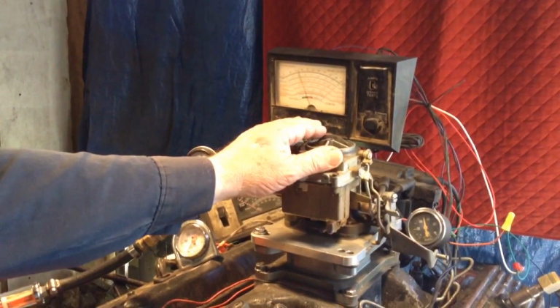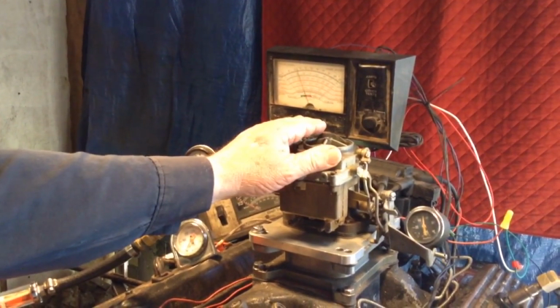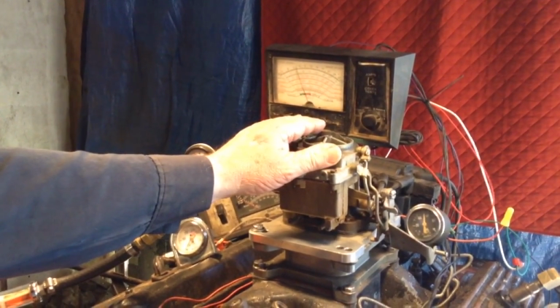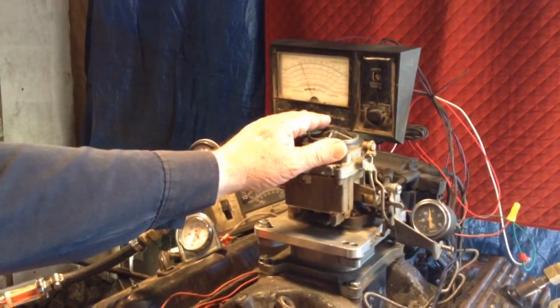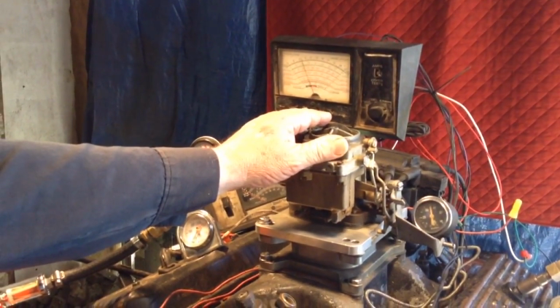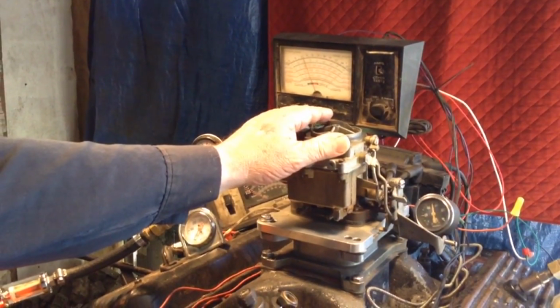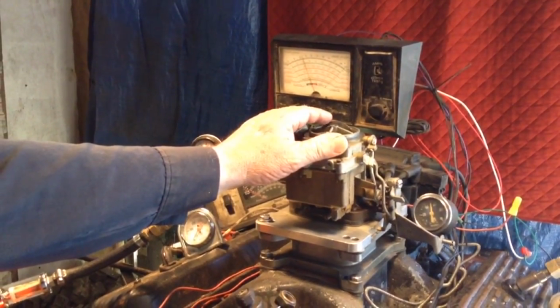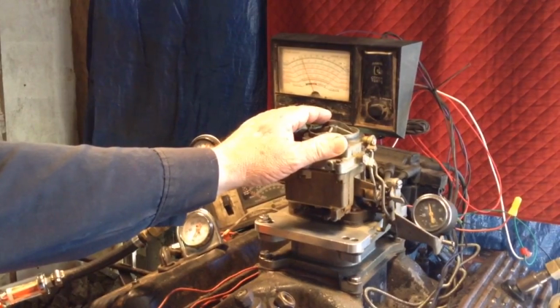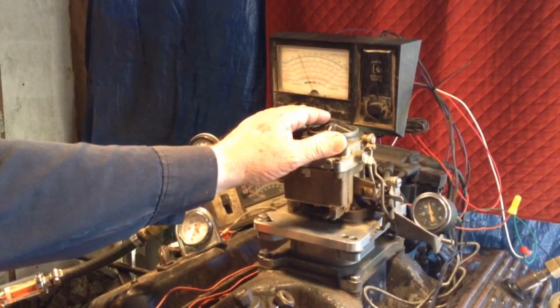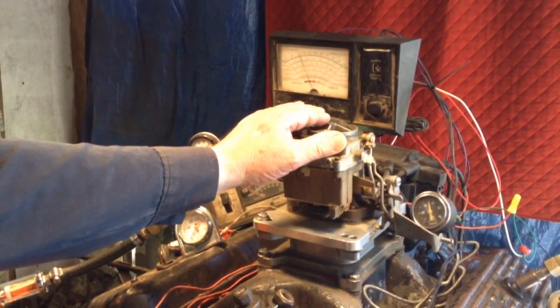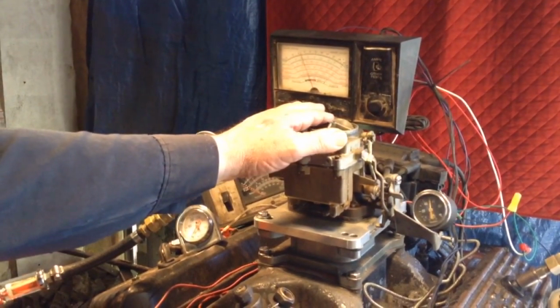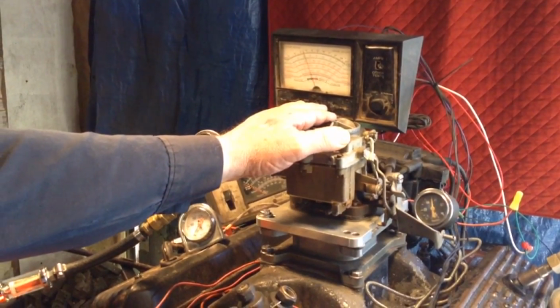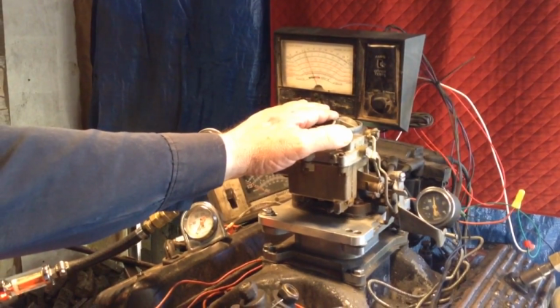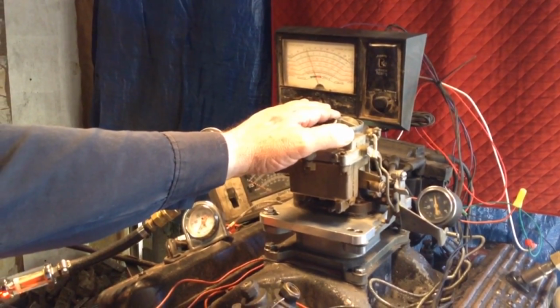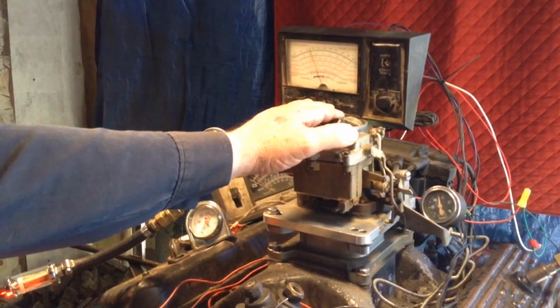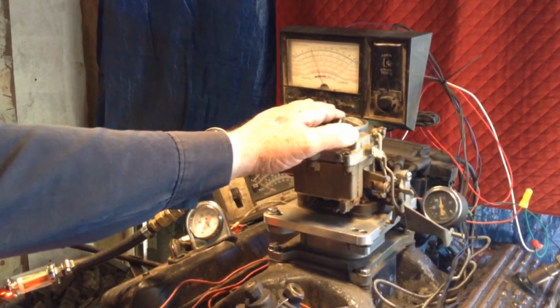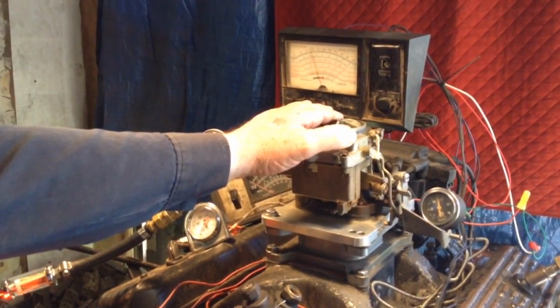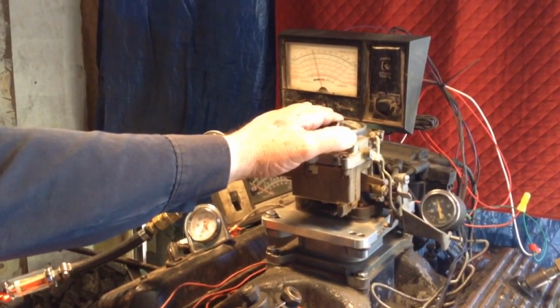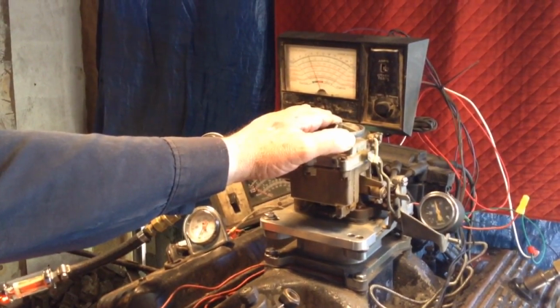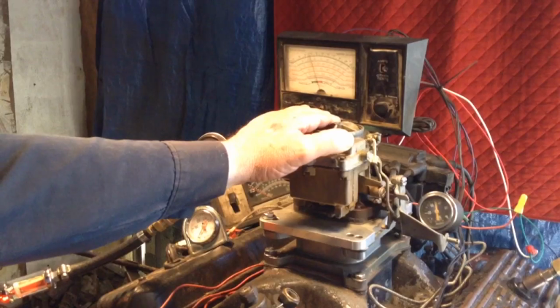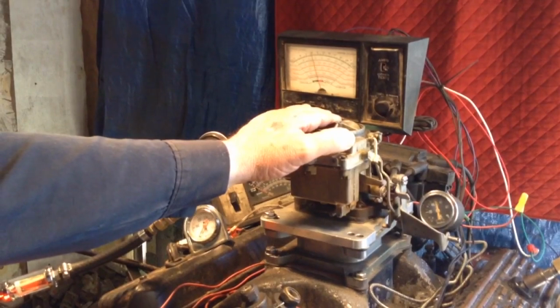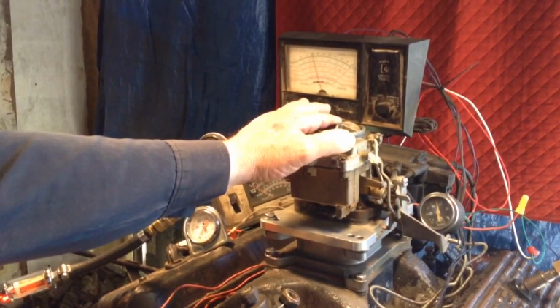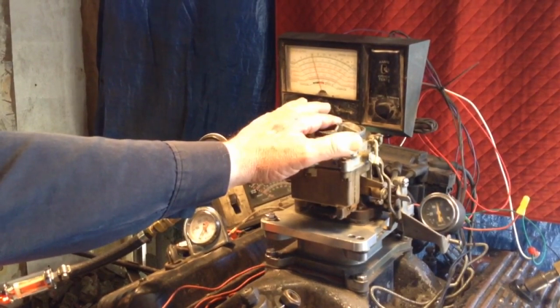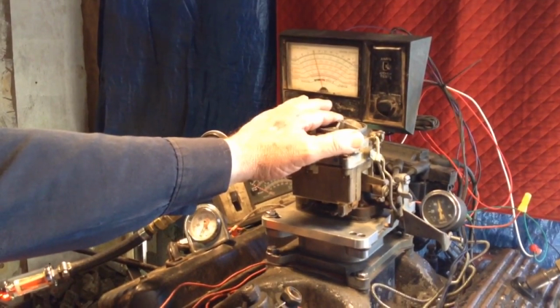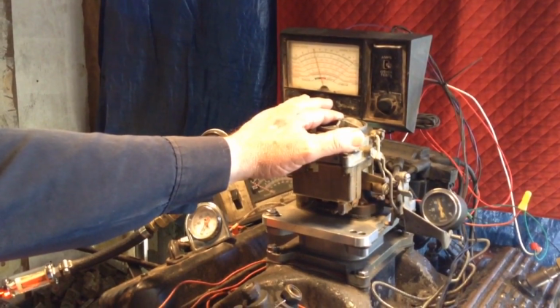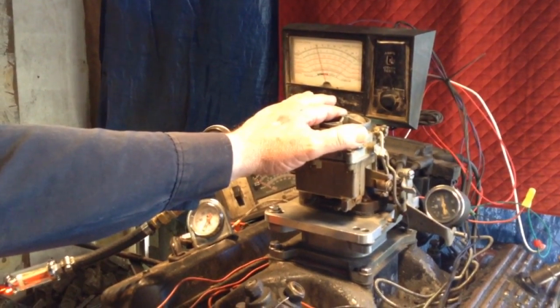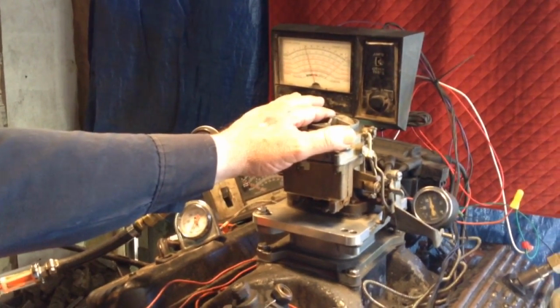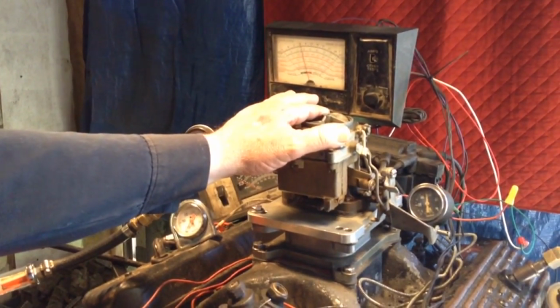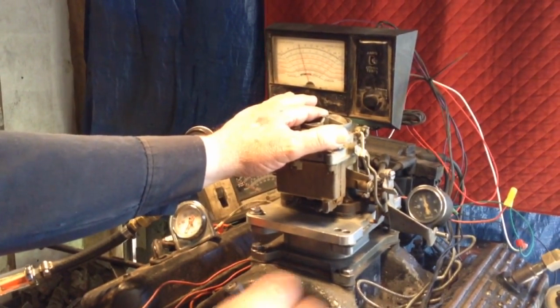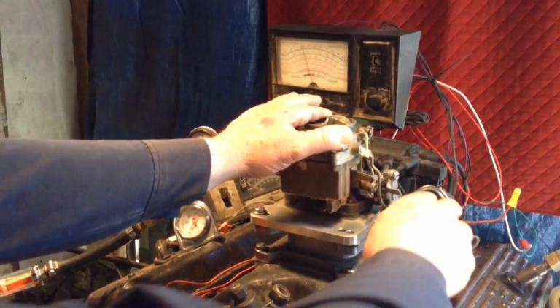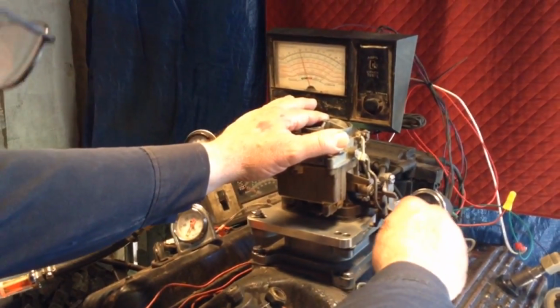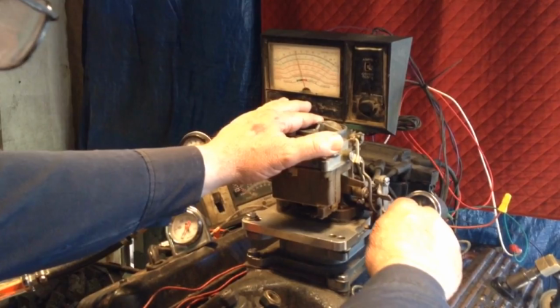Let's see what it's gonna do. Well, it's trying to run. As you can see, I gotta choke it to keep it running. Let's see what happens if we try to accelerate it.